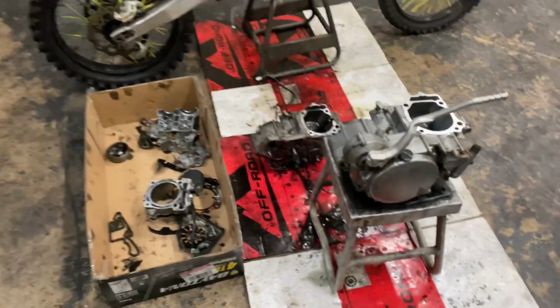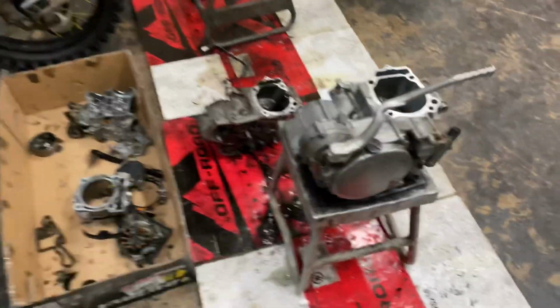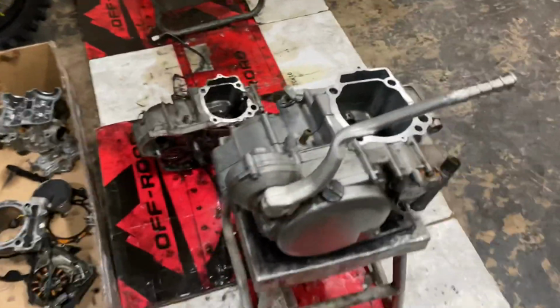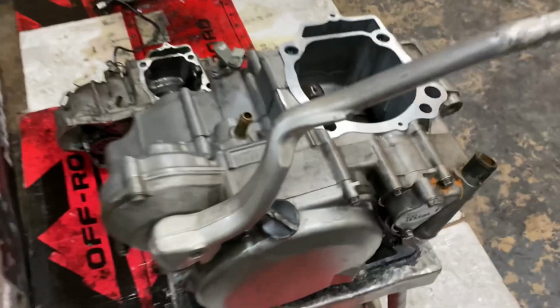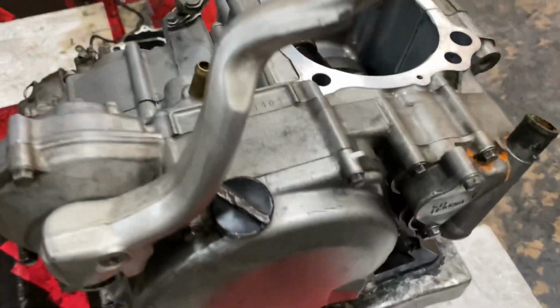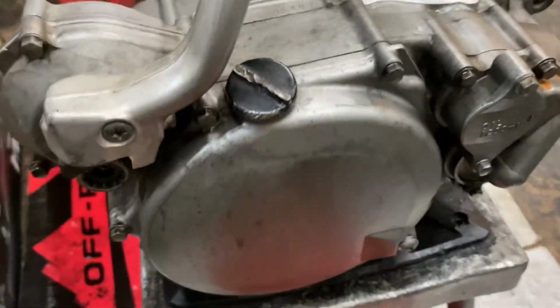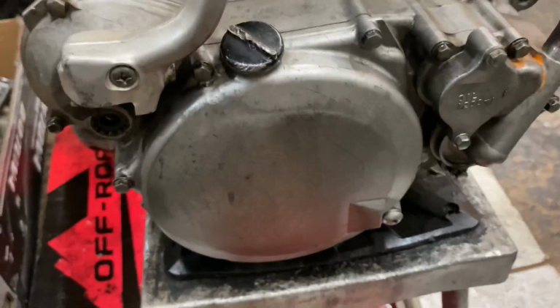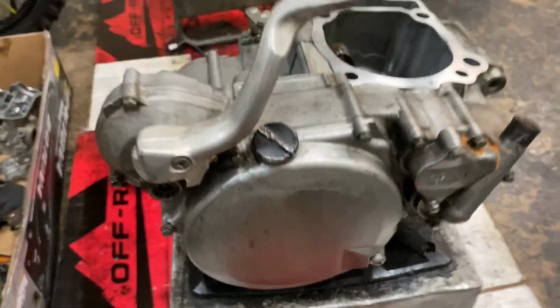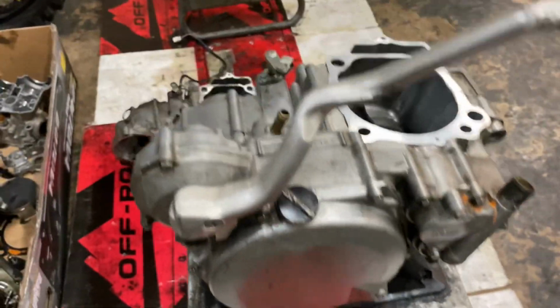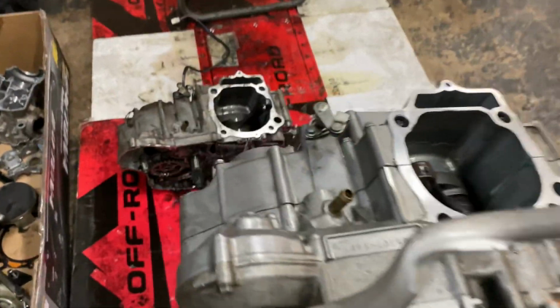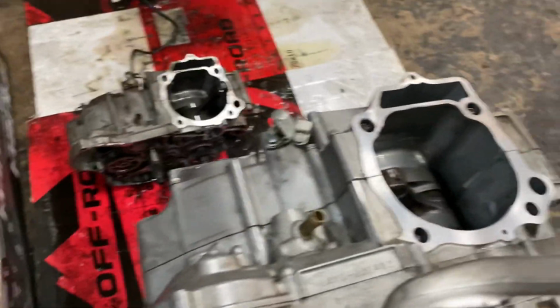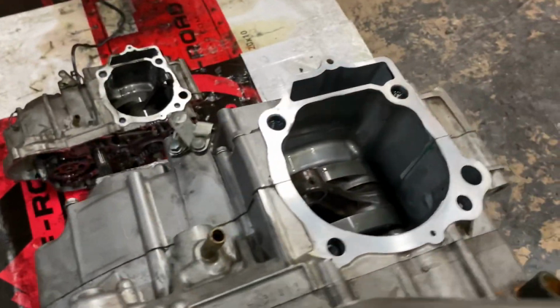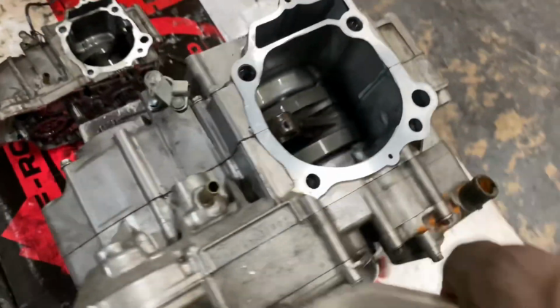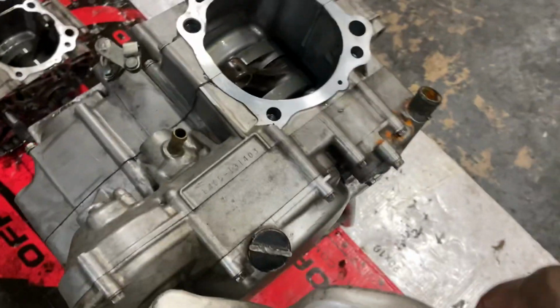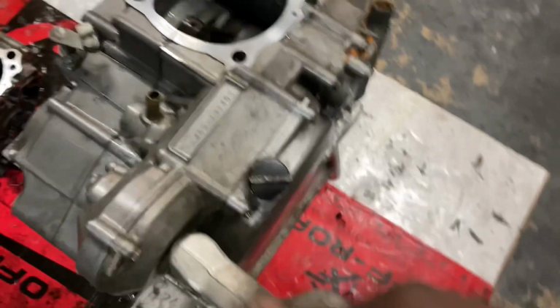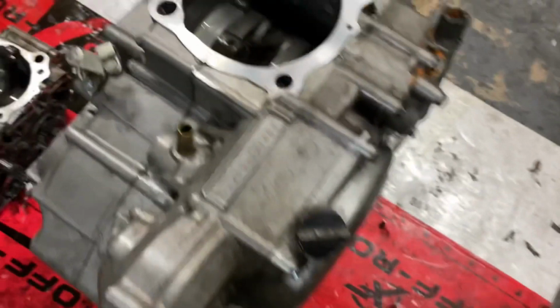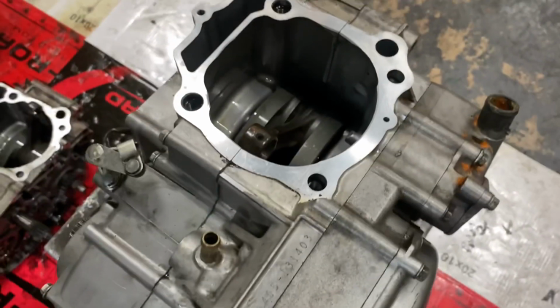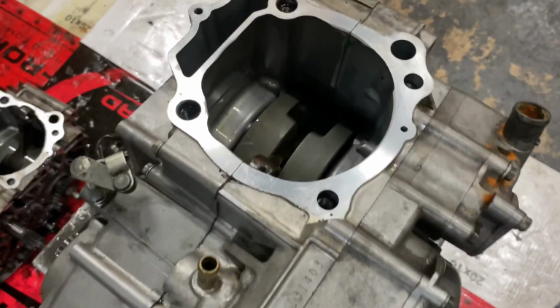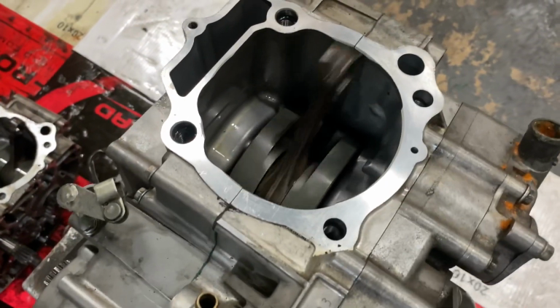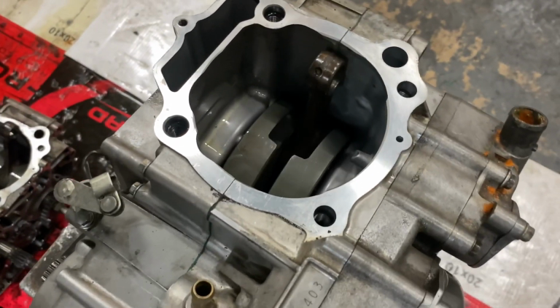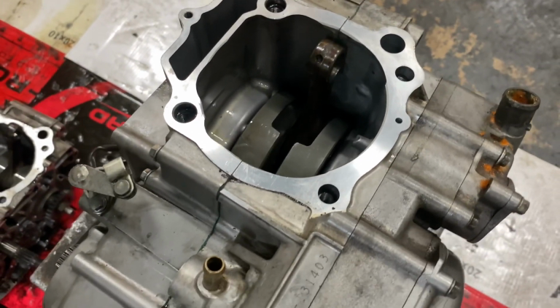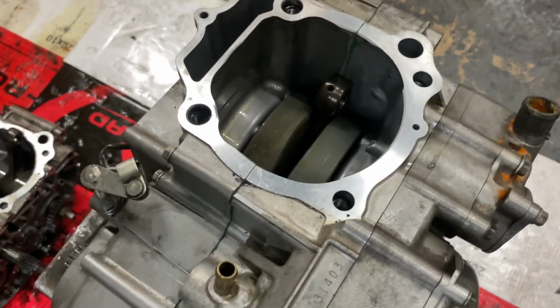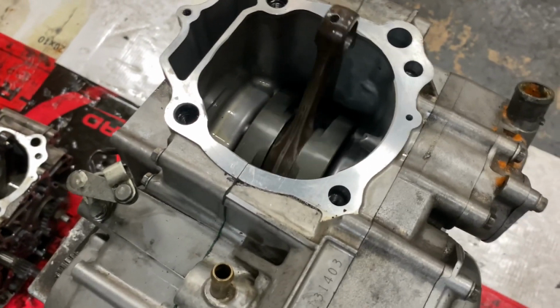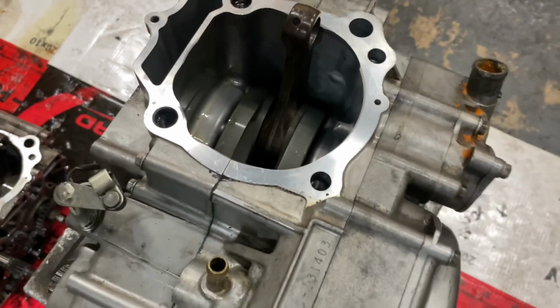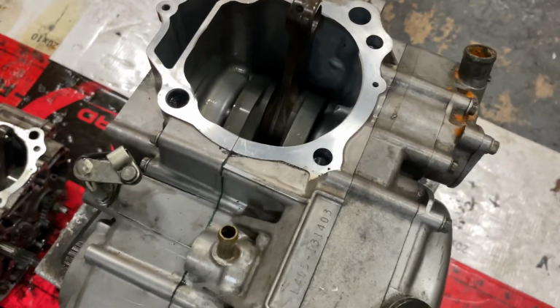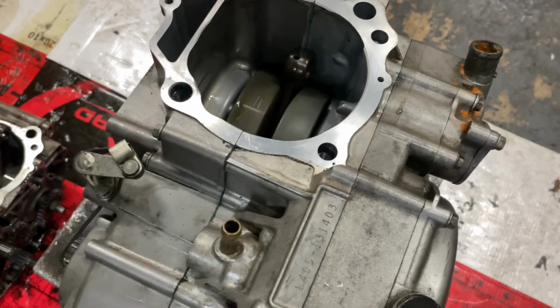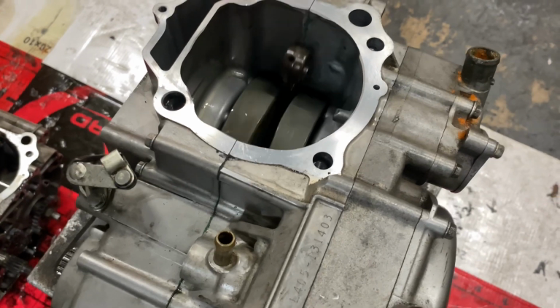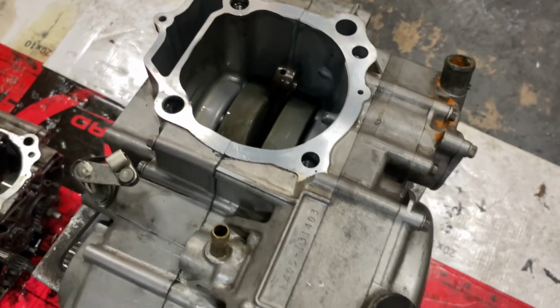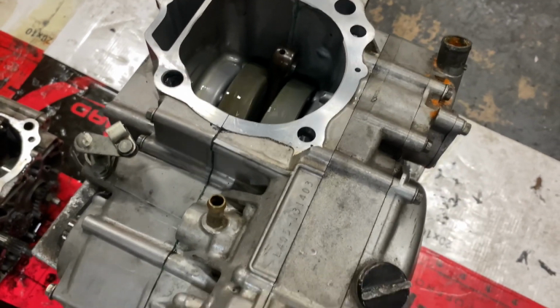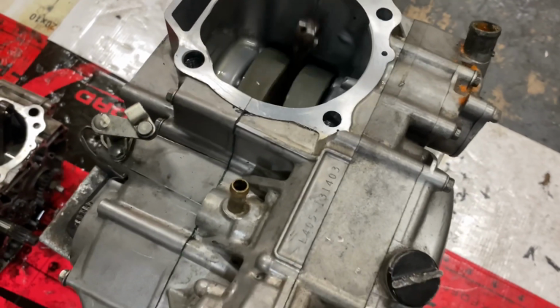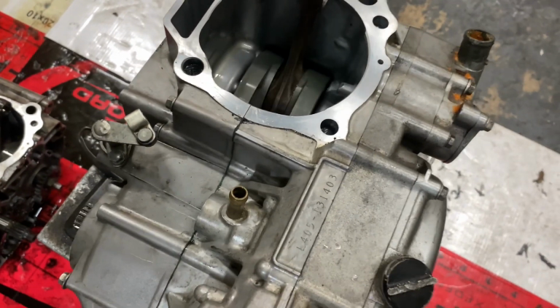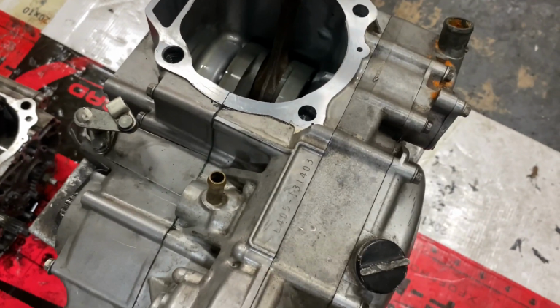All right, so I got the clutch basket and everything back on, the clutch cover — as you can see it's kicking nice and smooth, like always. This is how it should be: nice and smooth. Everything hooked up perfectly.